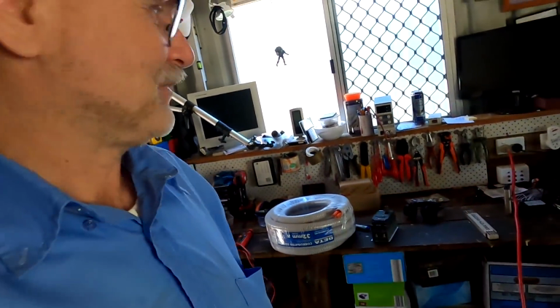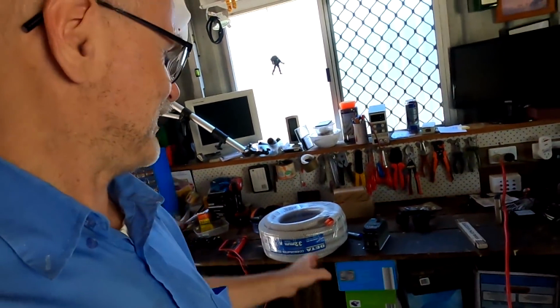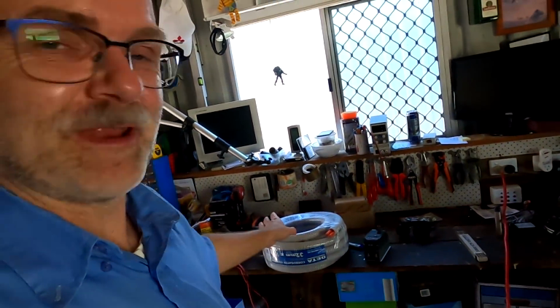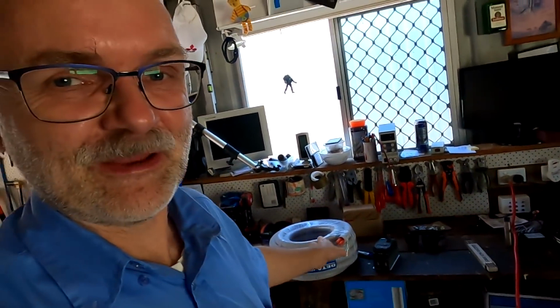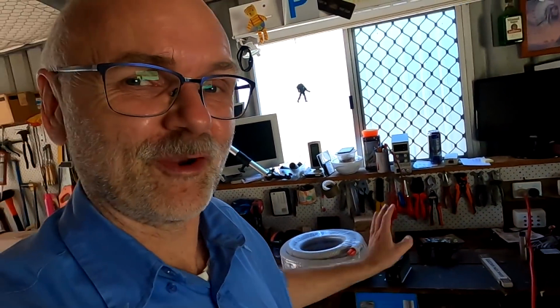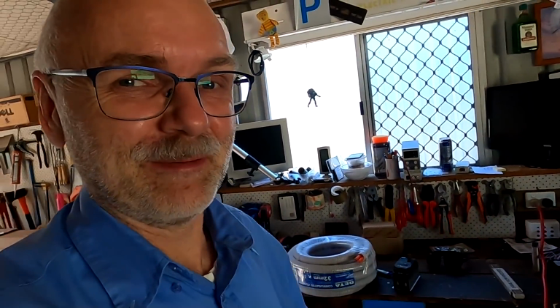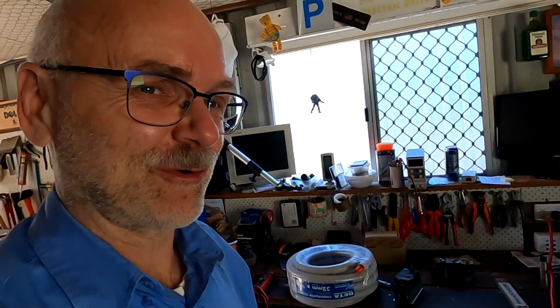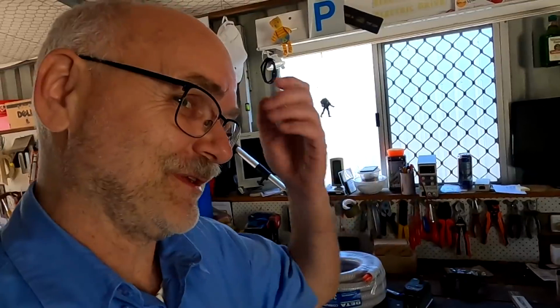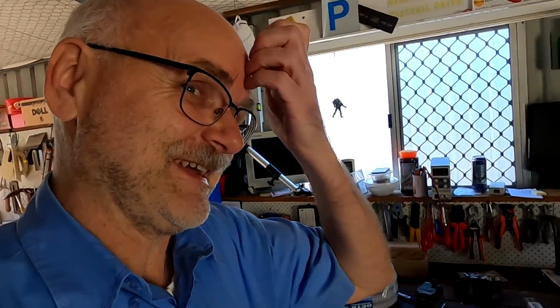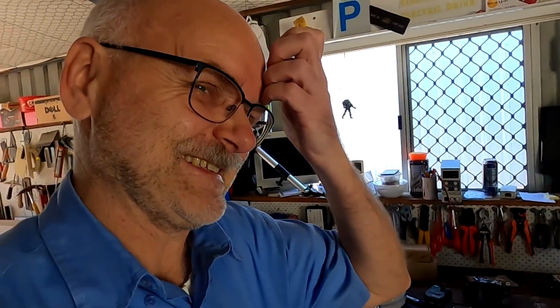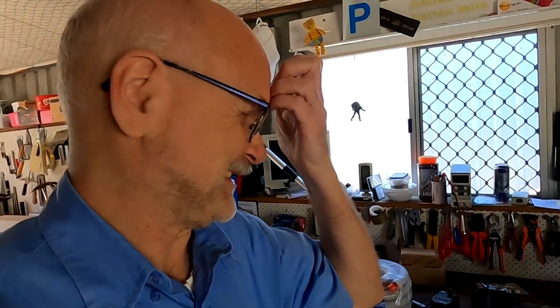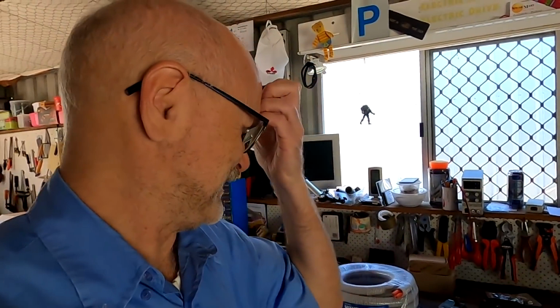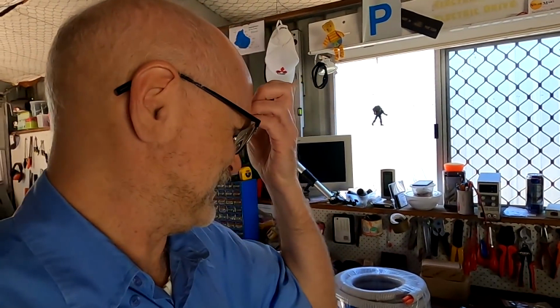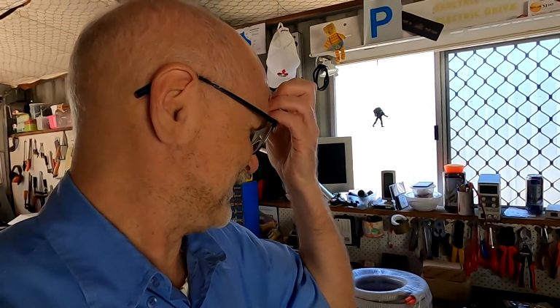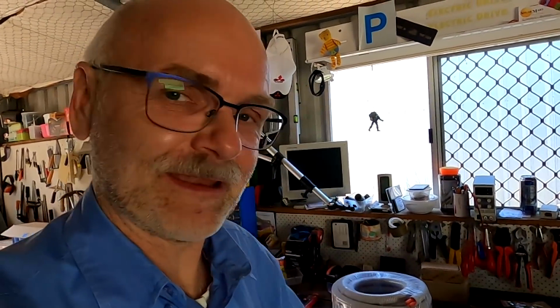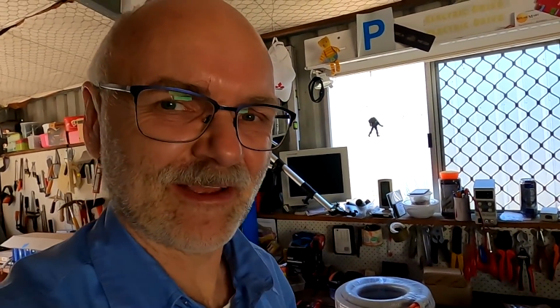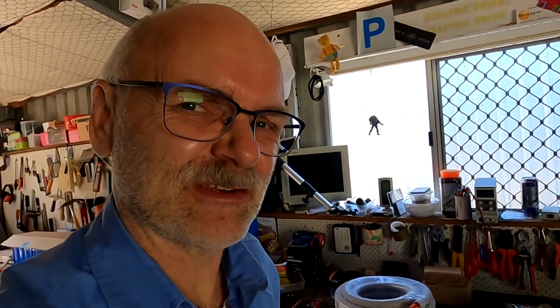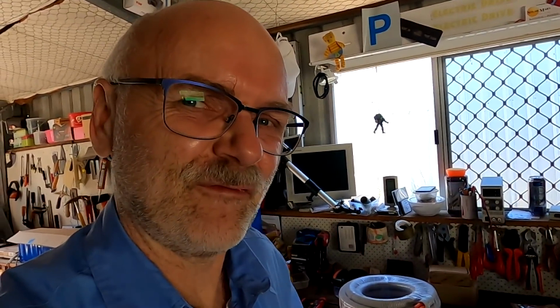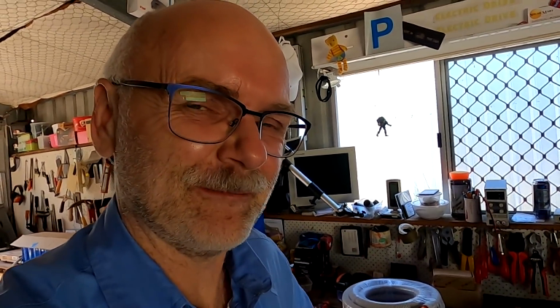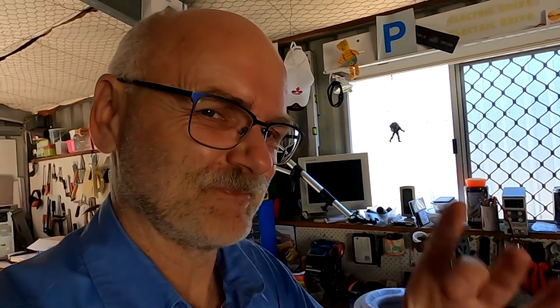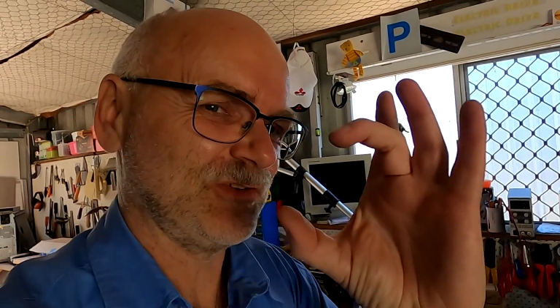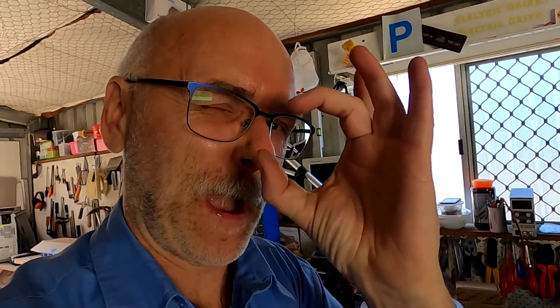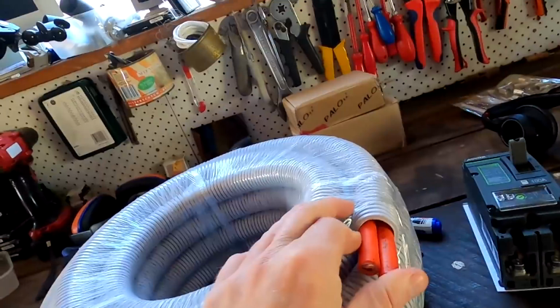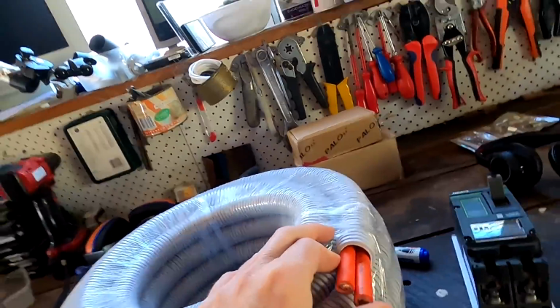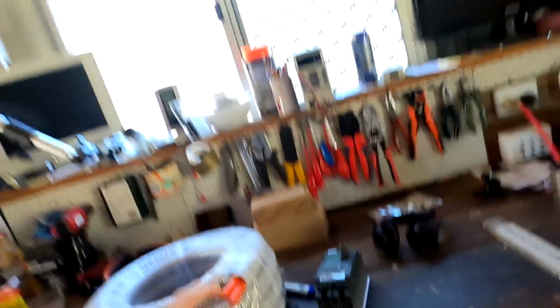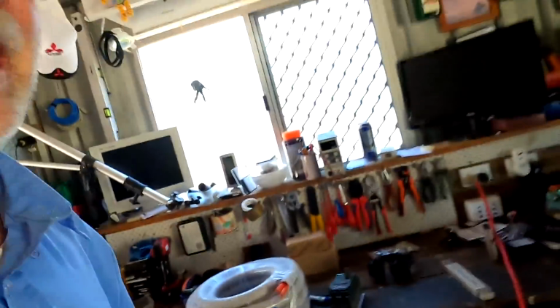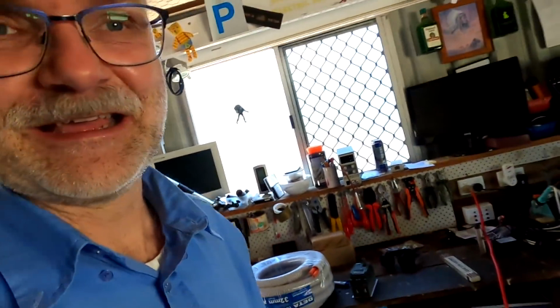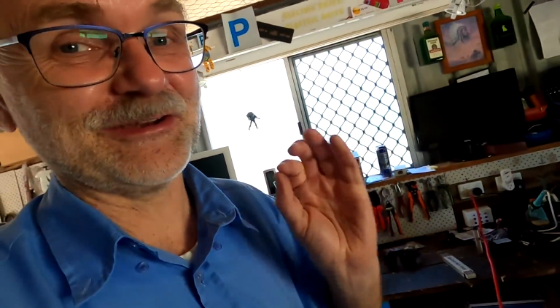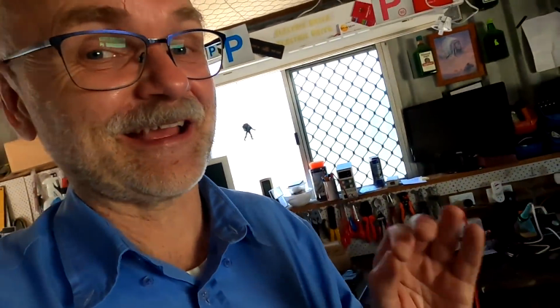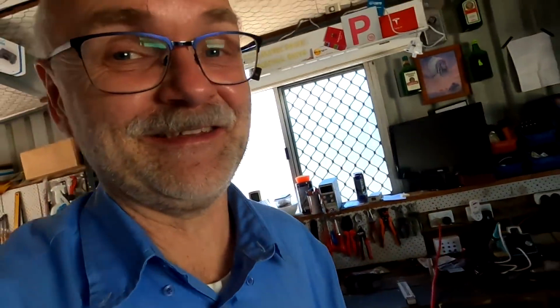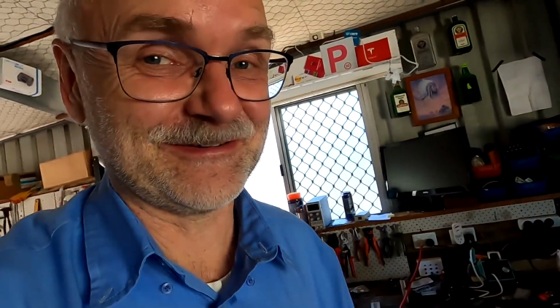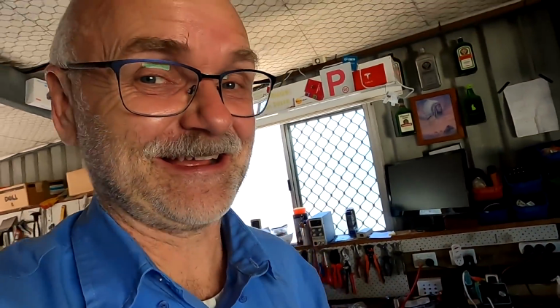I don't have any 40 millimeter conduit. I think the next size is actually 50. Good luck, Andy. Good luck.